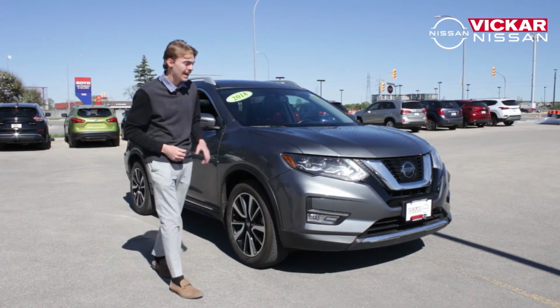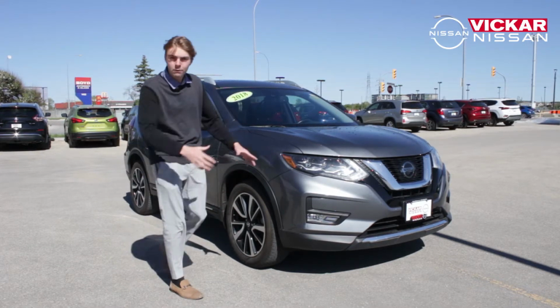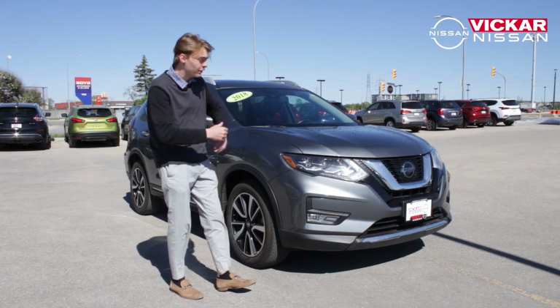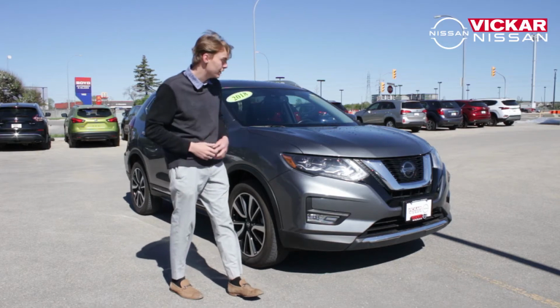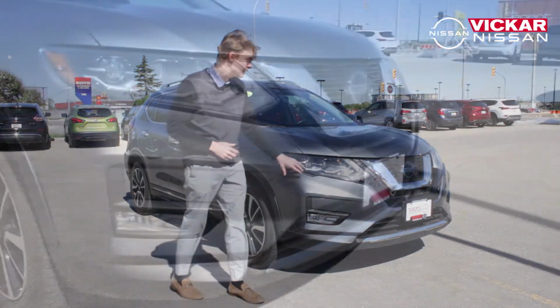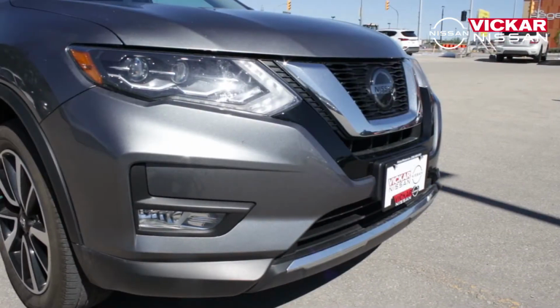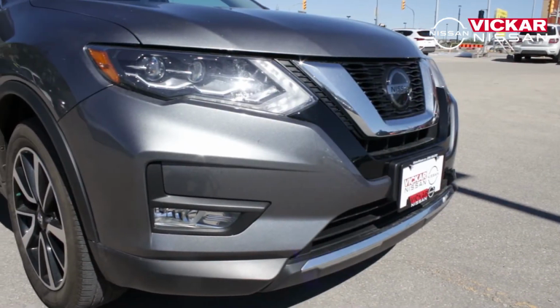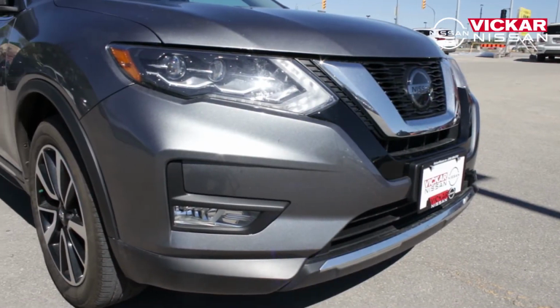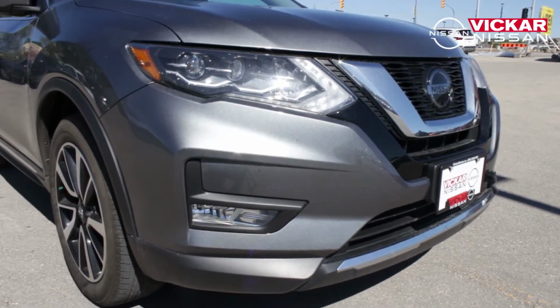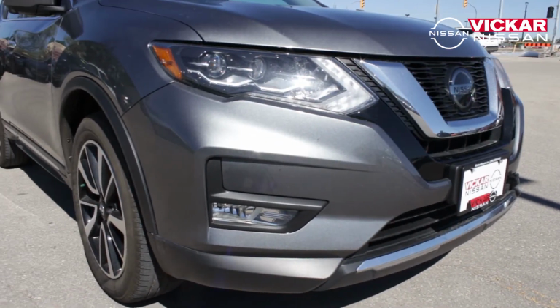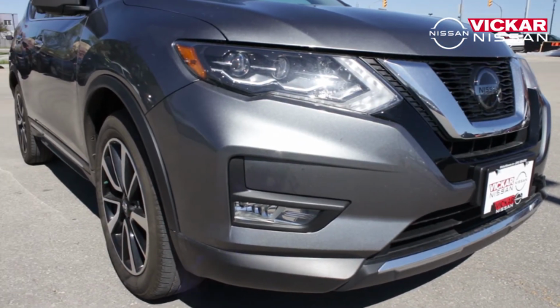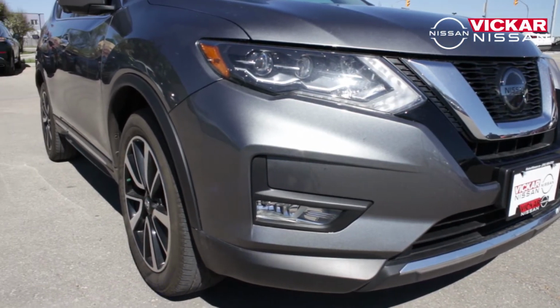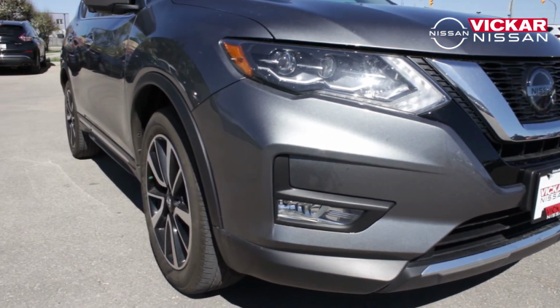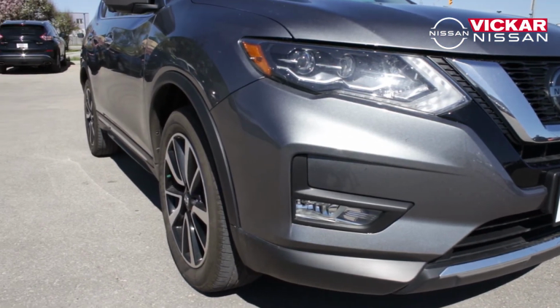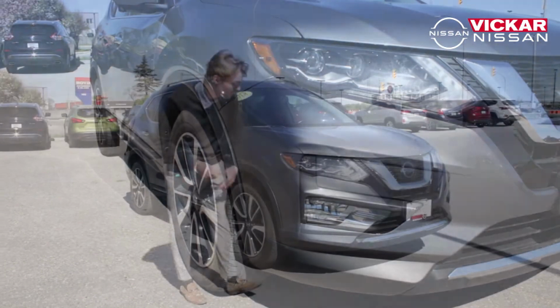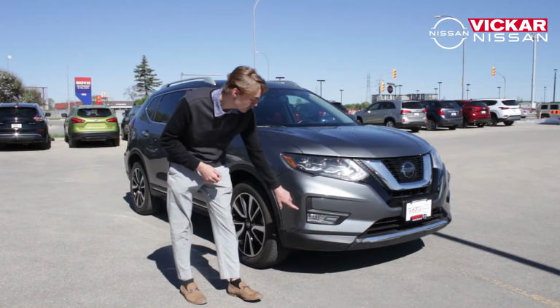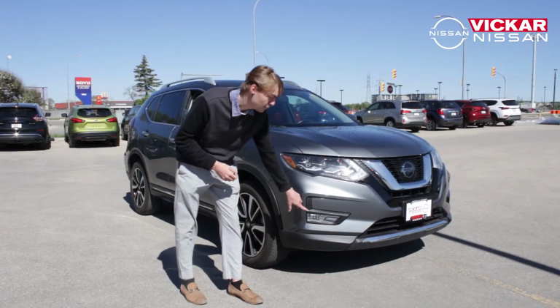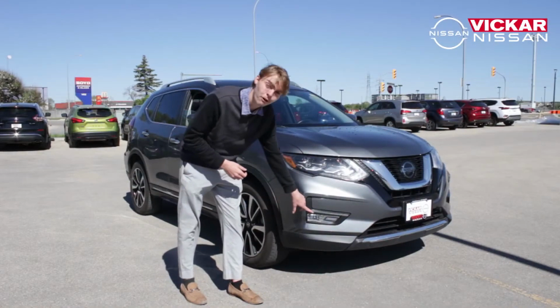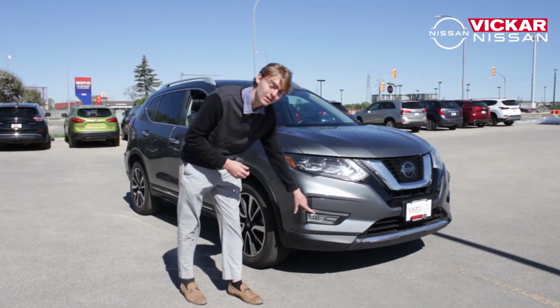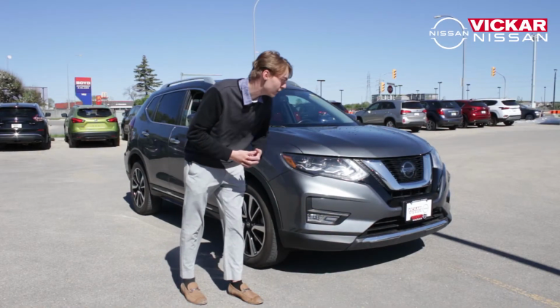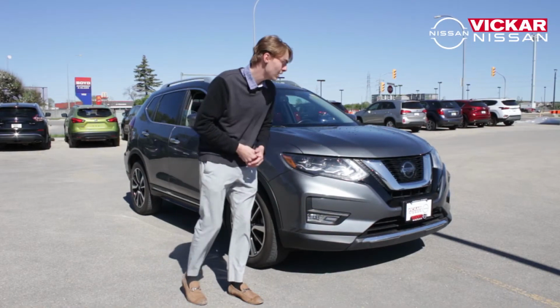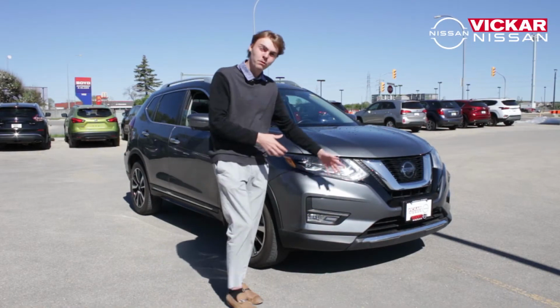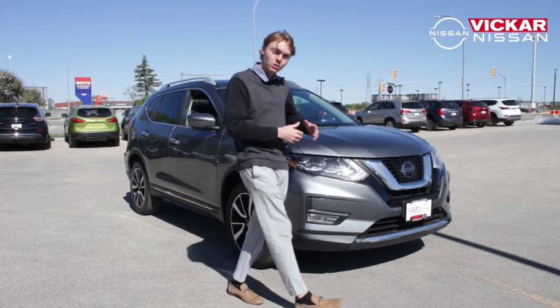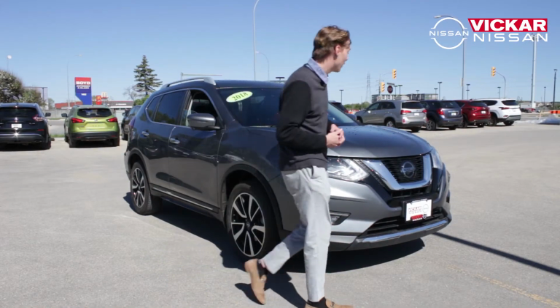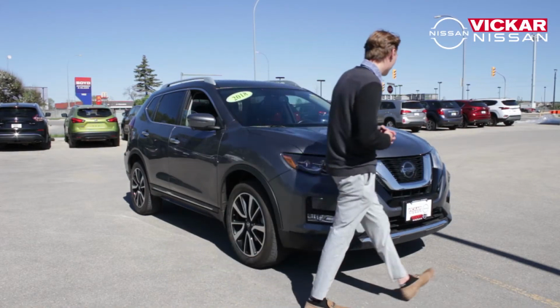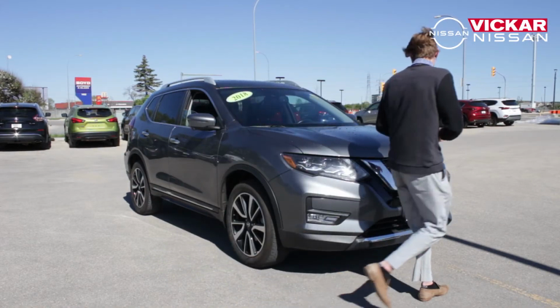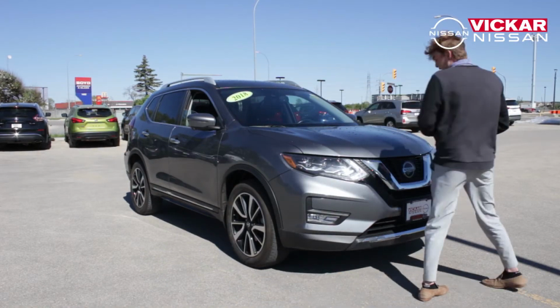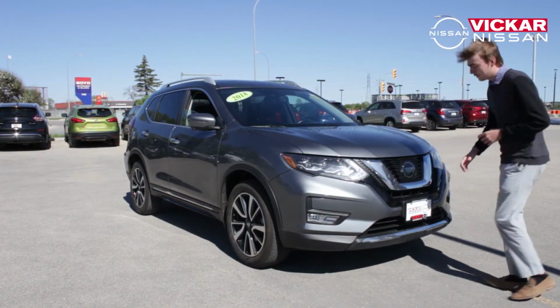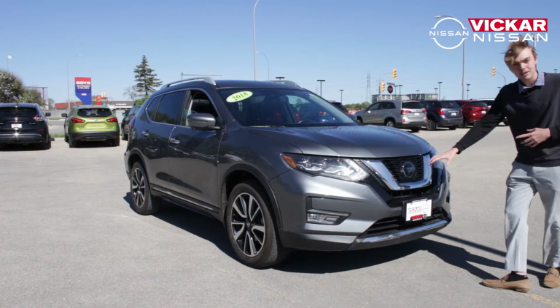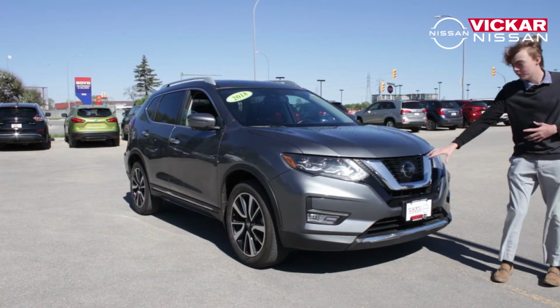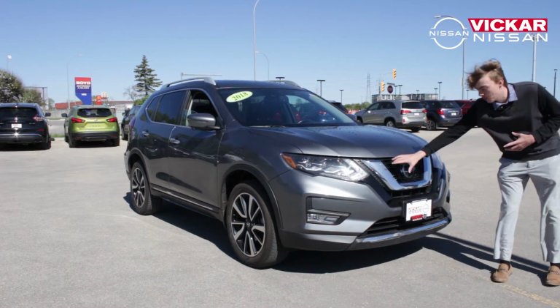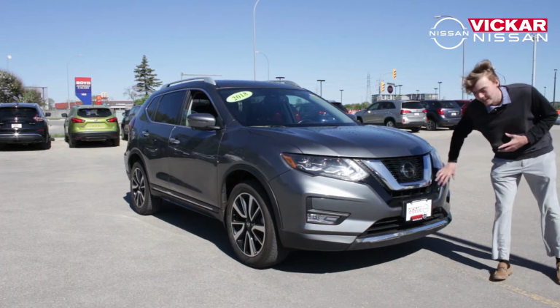As we move around the vehicle, you'll notice it comes with LED headlights as well as daytime running lights. You'll also notice down here we do have fog lights on the vehicle. Moving further along, you'll see it's fitted with these beautiful chrome accents.